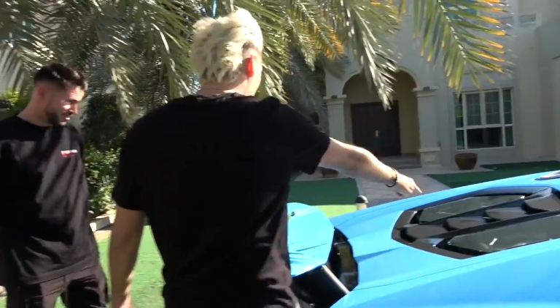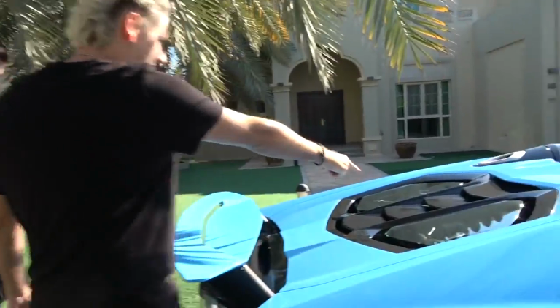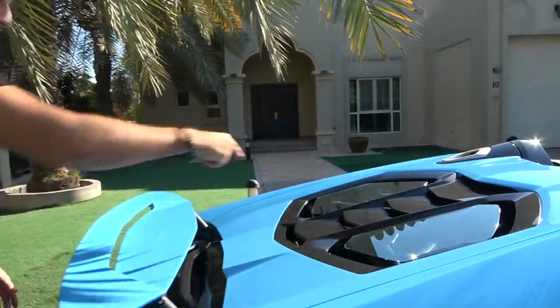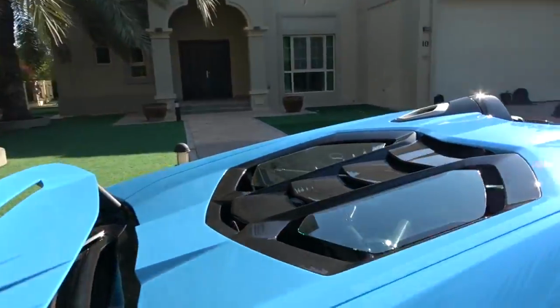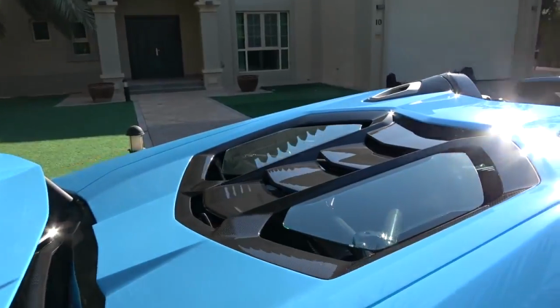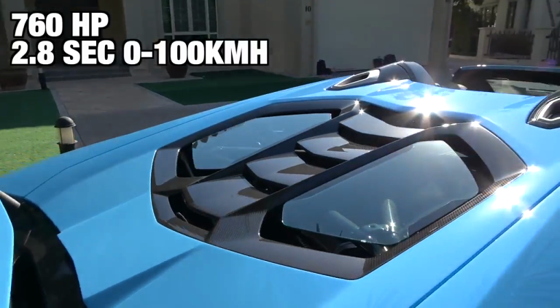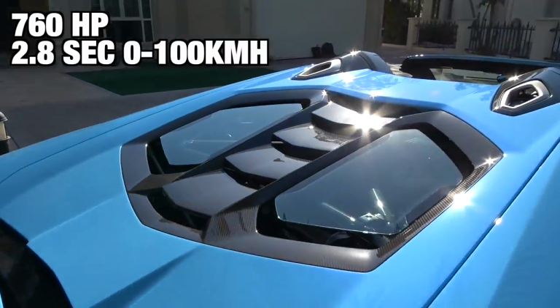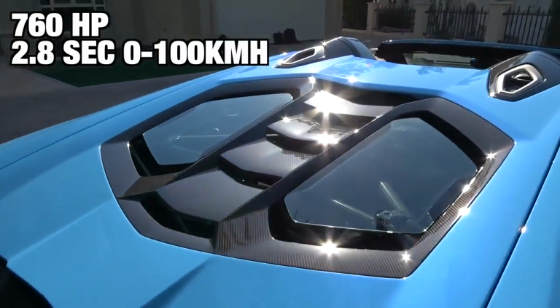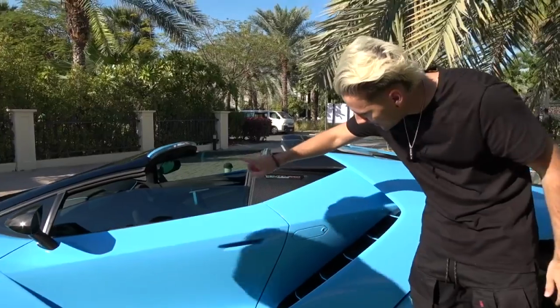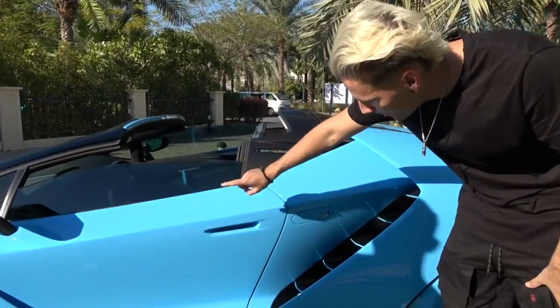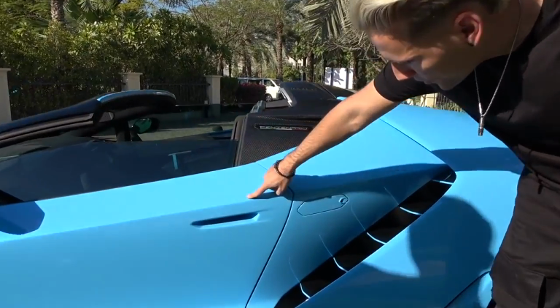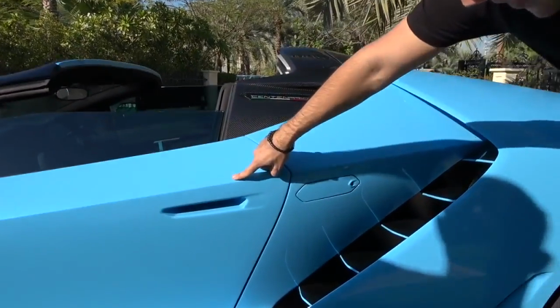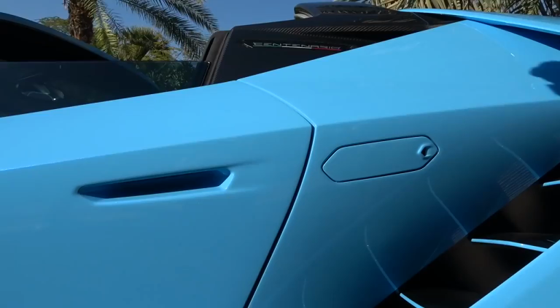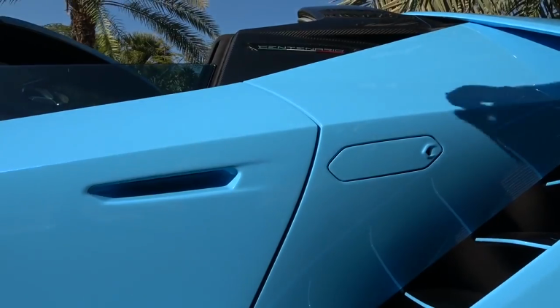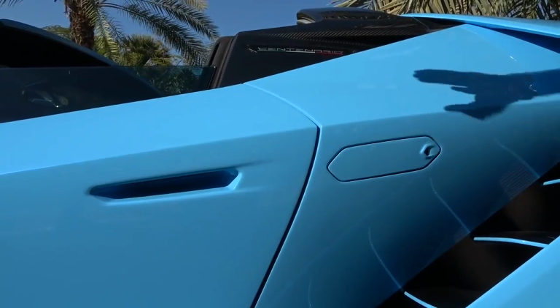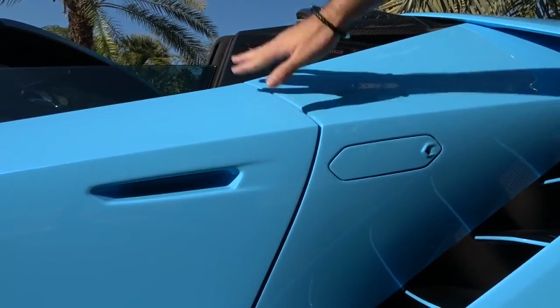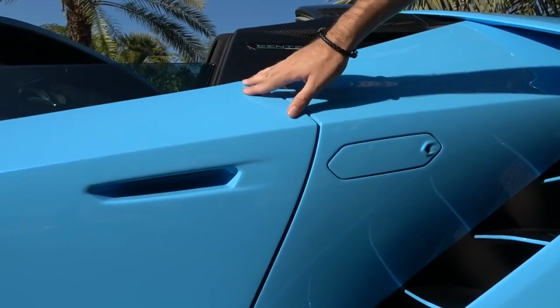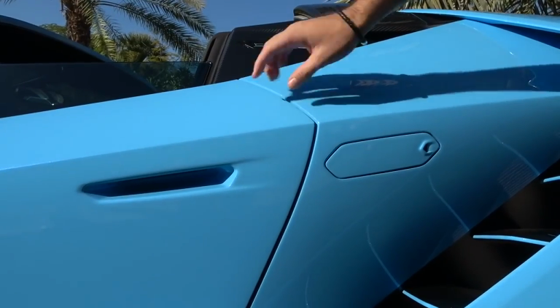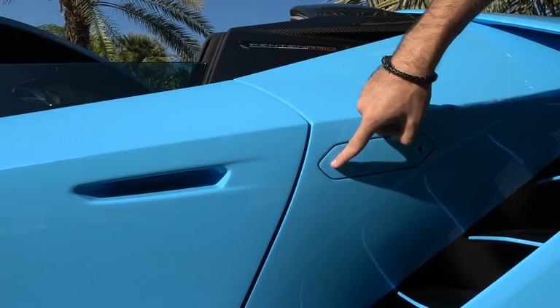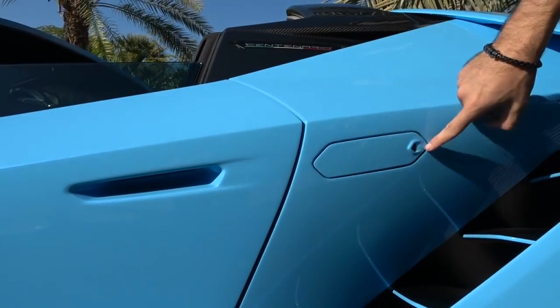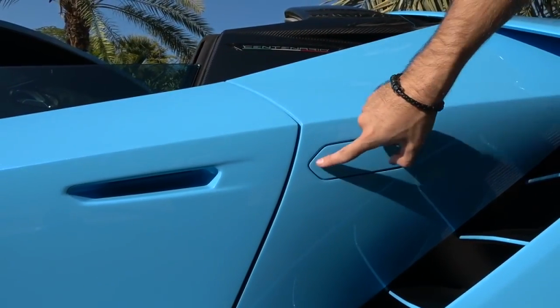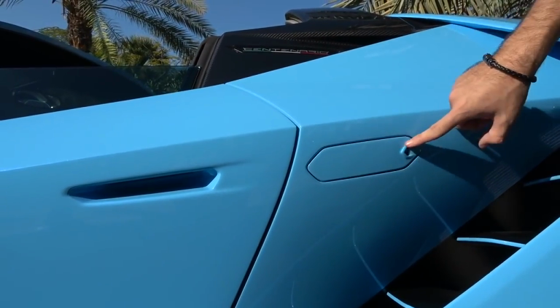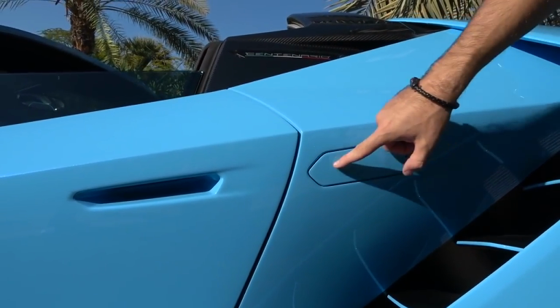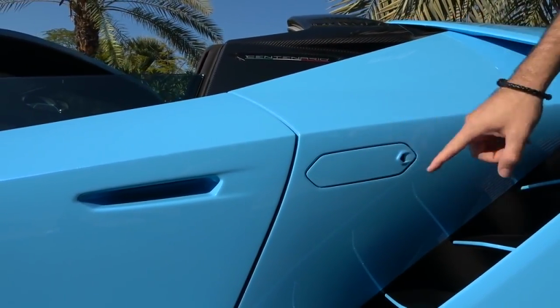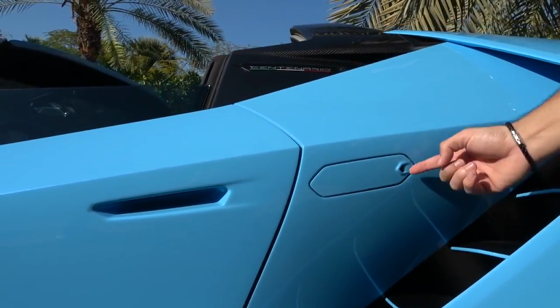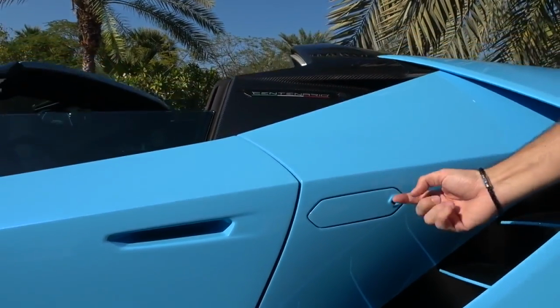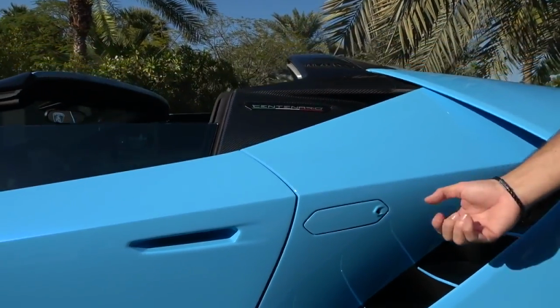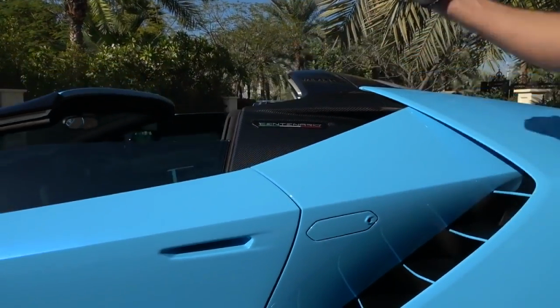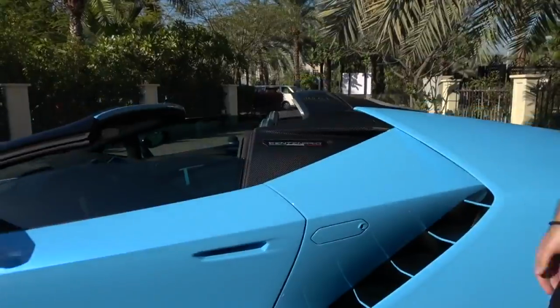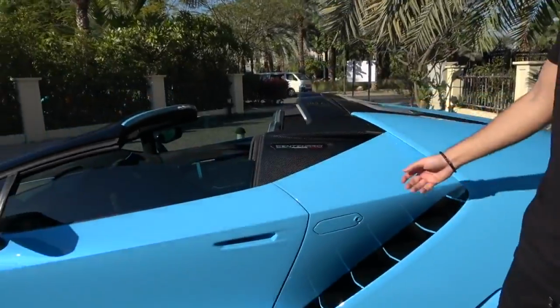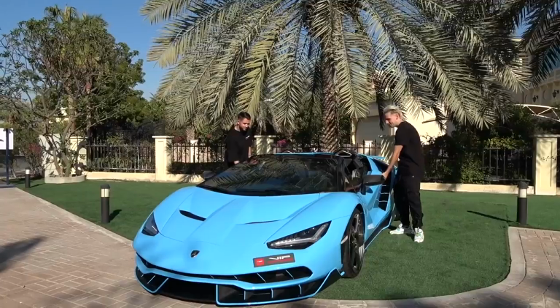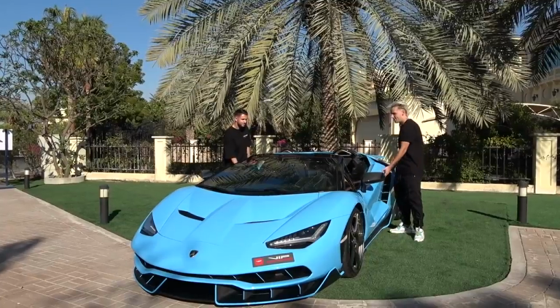Right there is the engine — you have a naturally aspirated V12. These are your electronic door handles, and in case the electronics shut off, you have a little manual door handle through here. You pop that open, it comes out. Let's open these up.